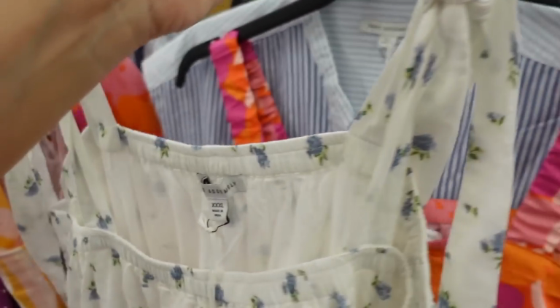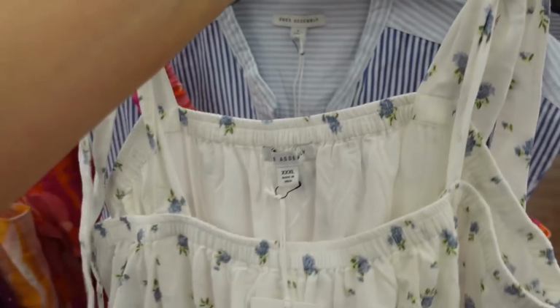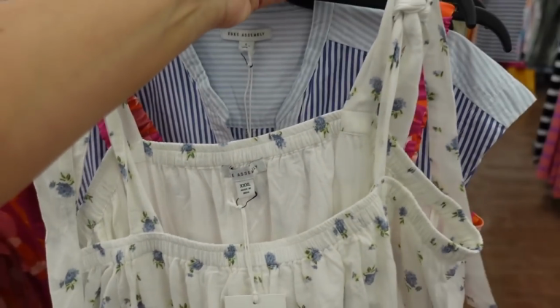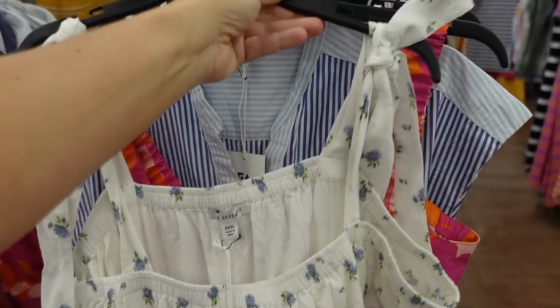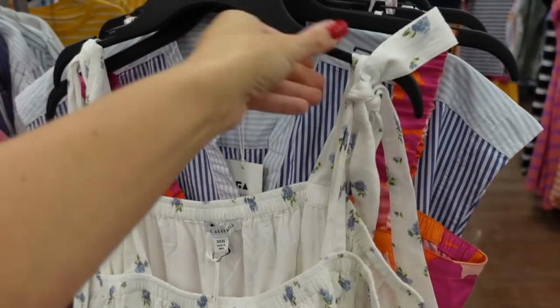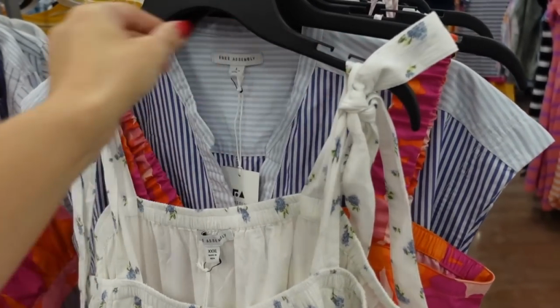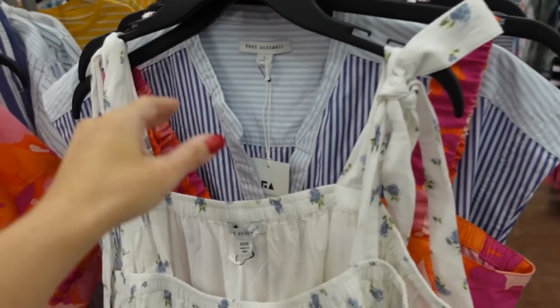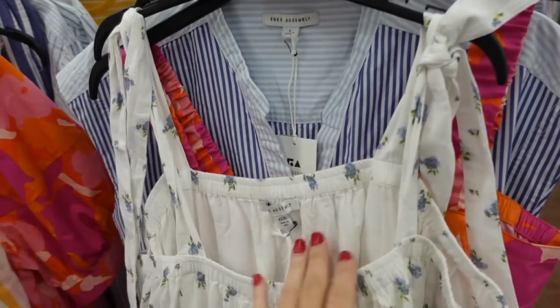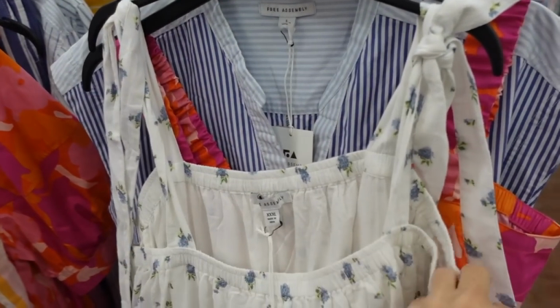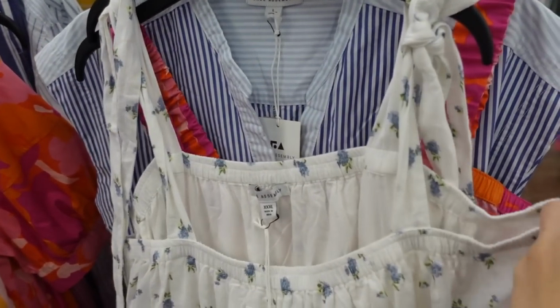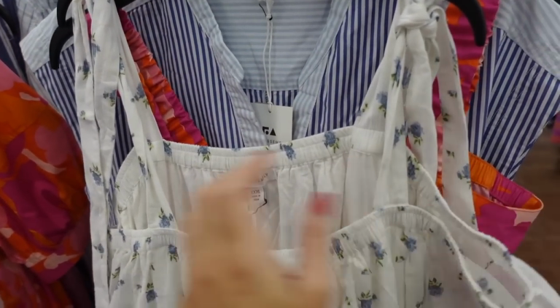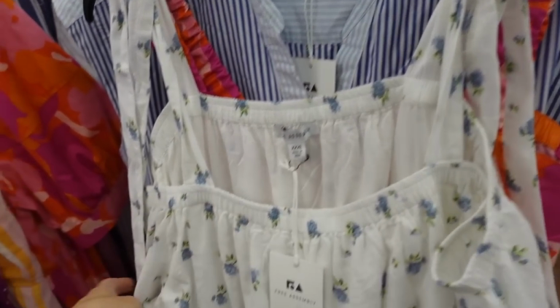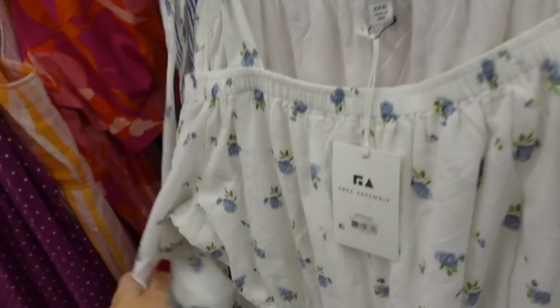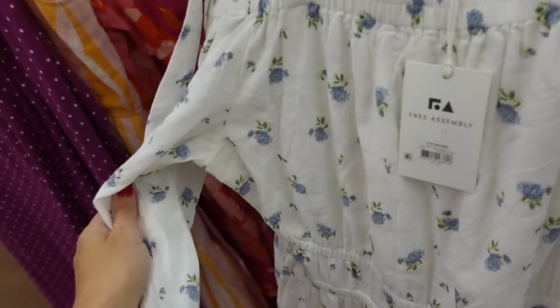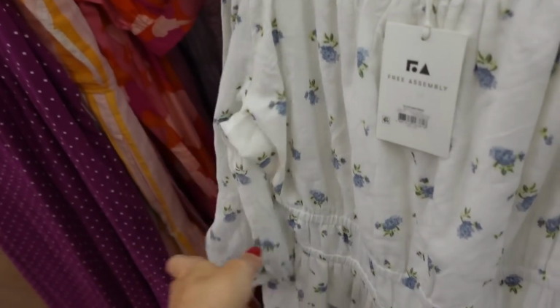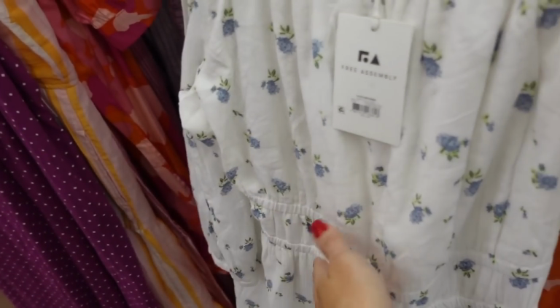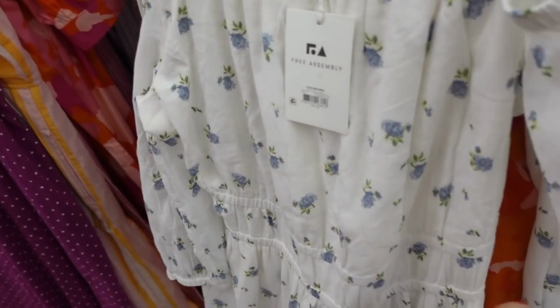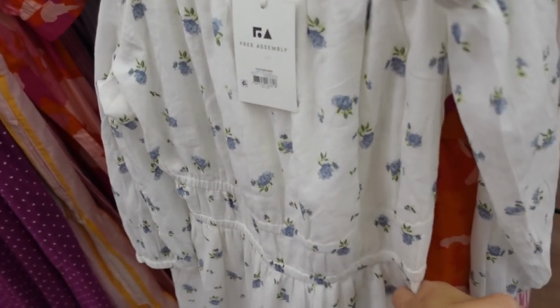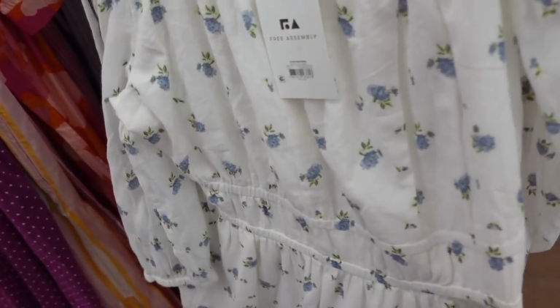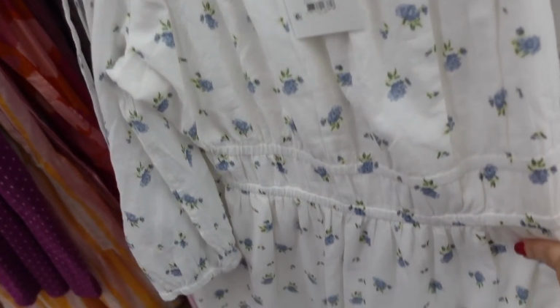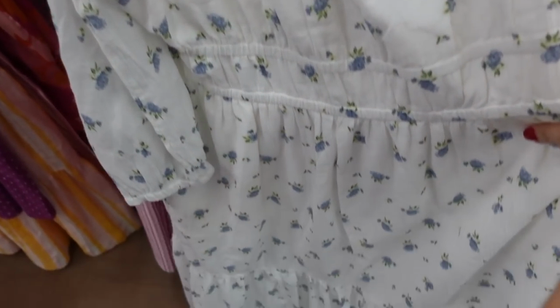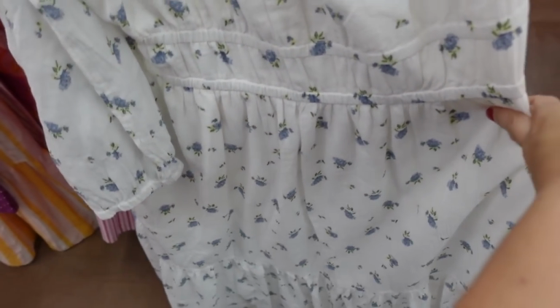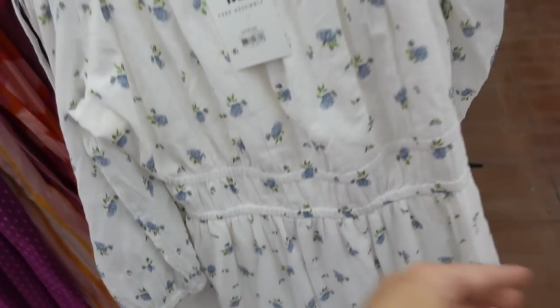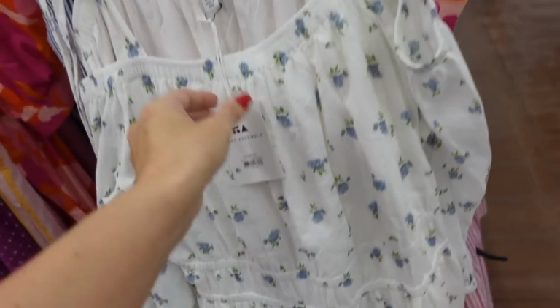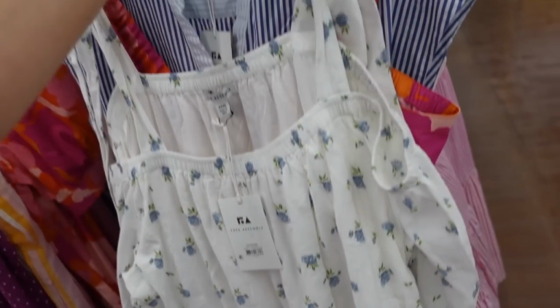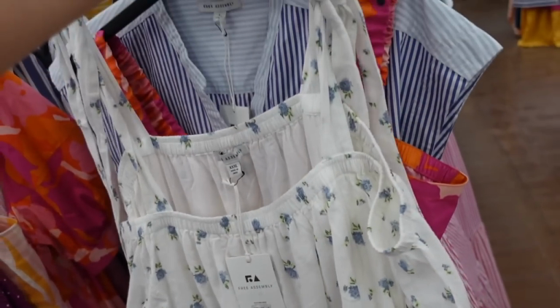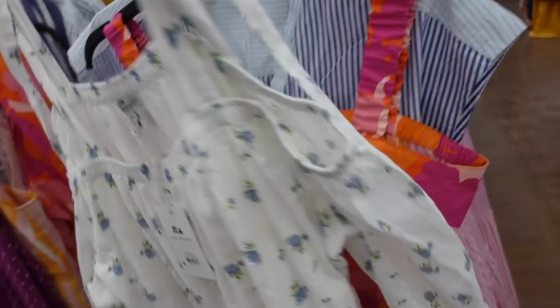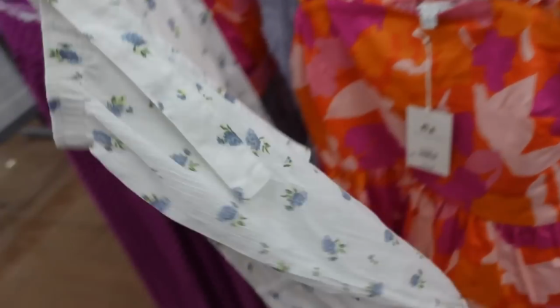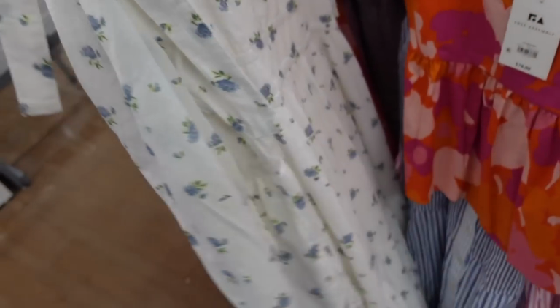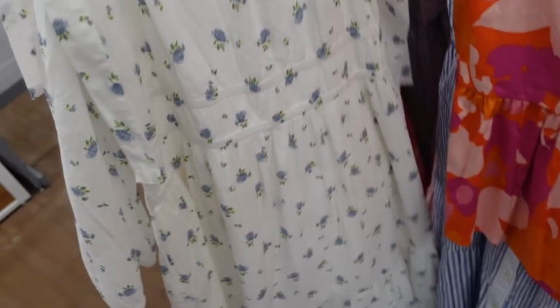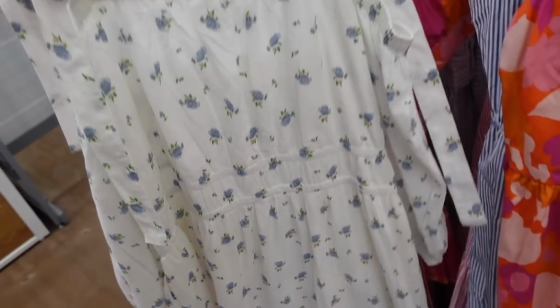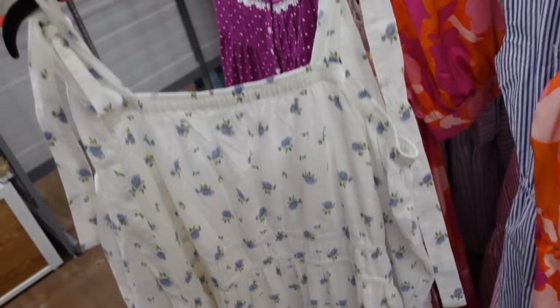This one has tie straps off the shoulder, a three-quarter sleeve, smocking in the waist, and it's hemmed at the bottom with the same kind of fit through the back.